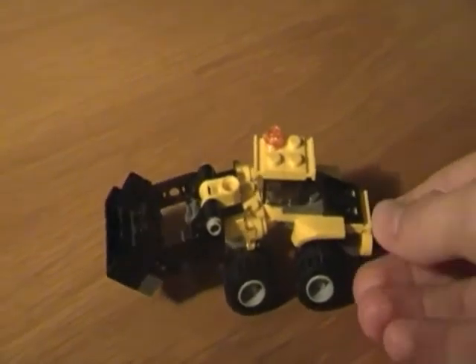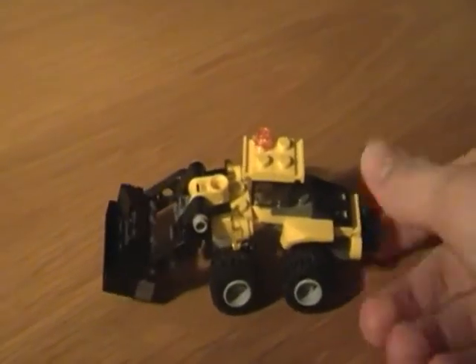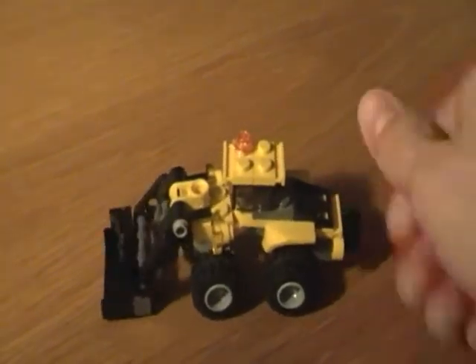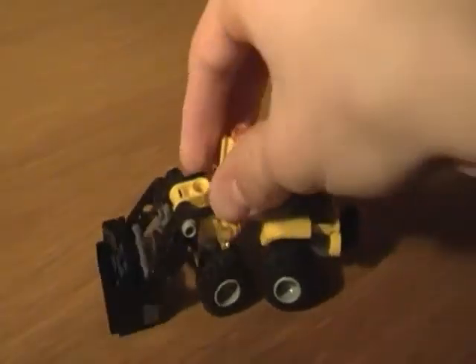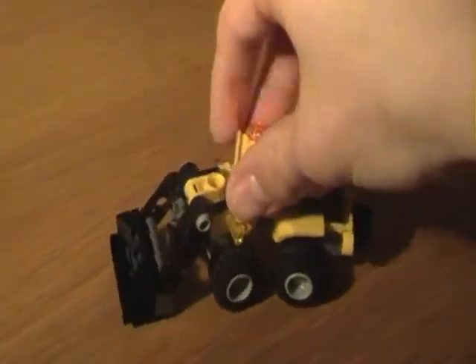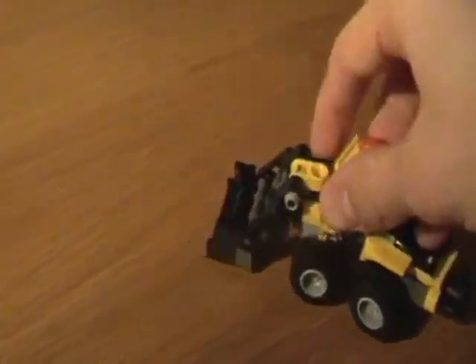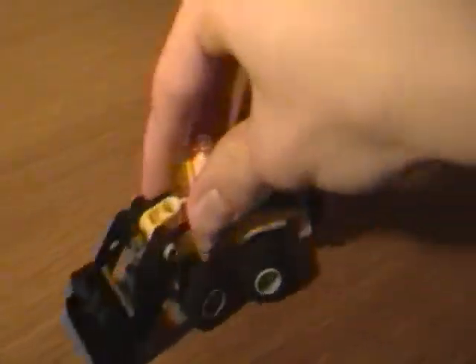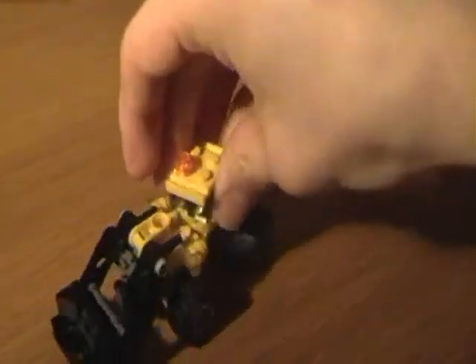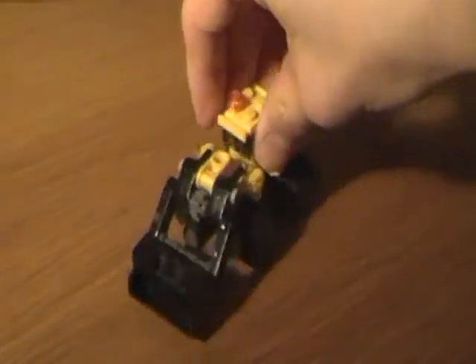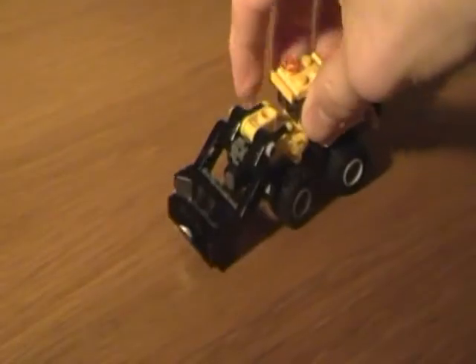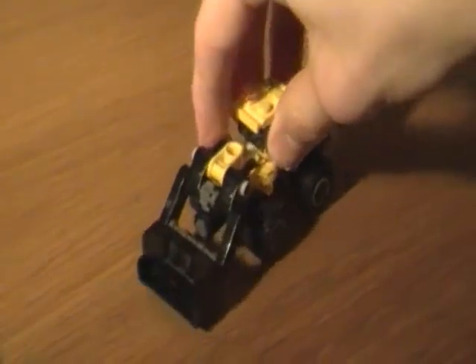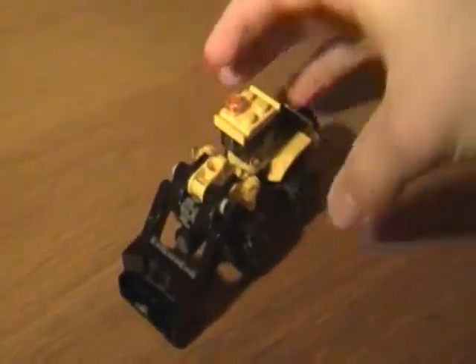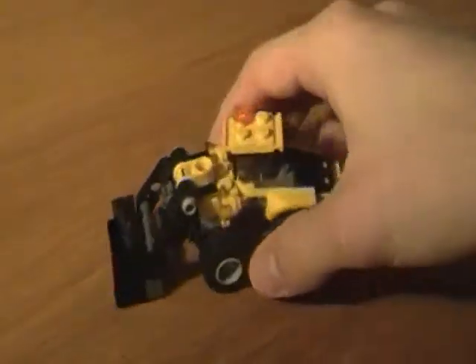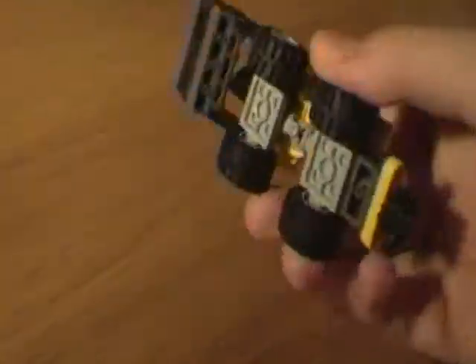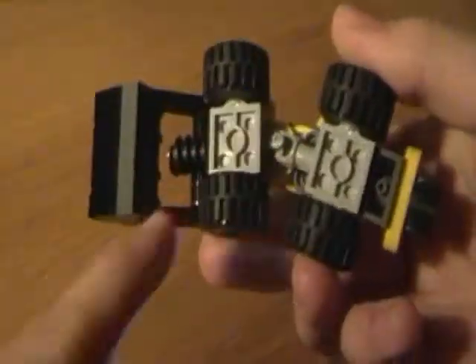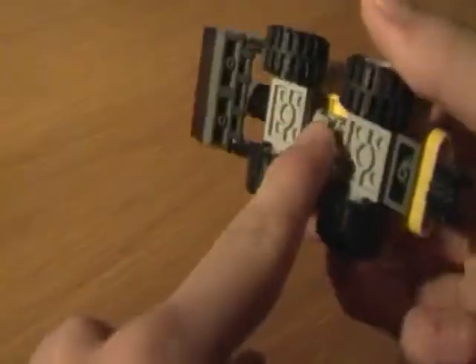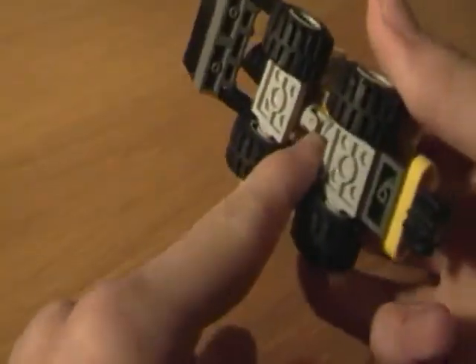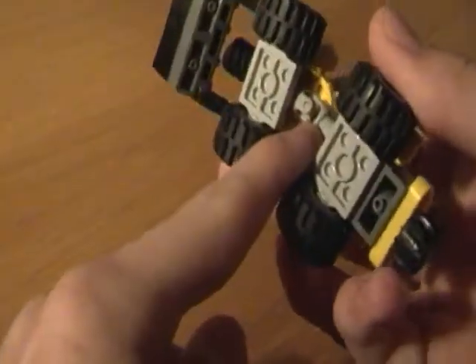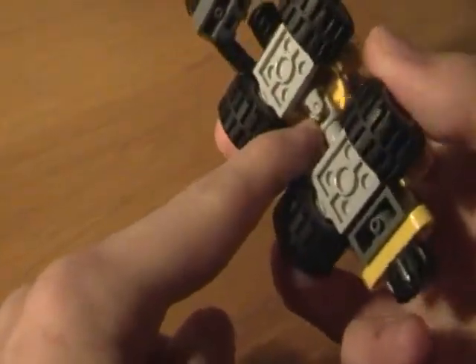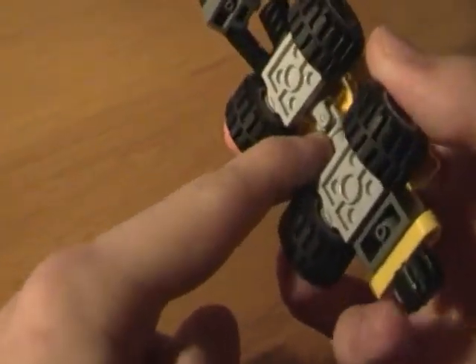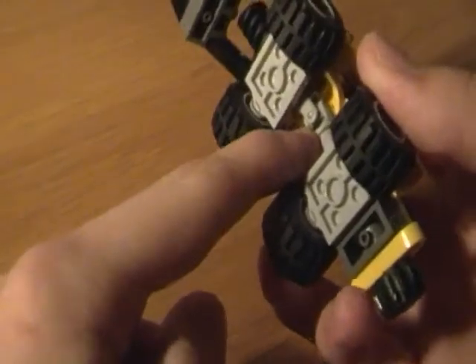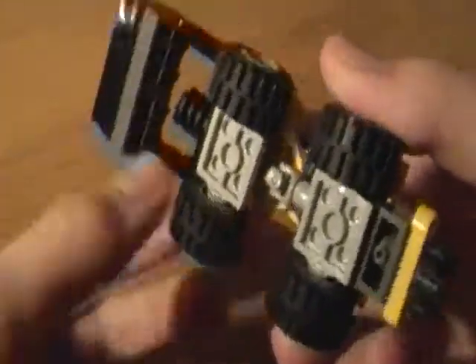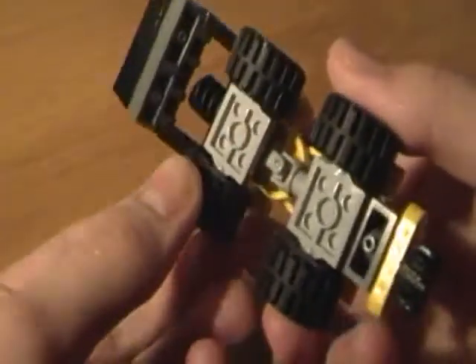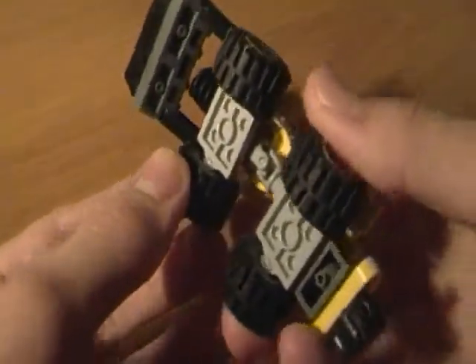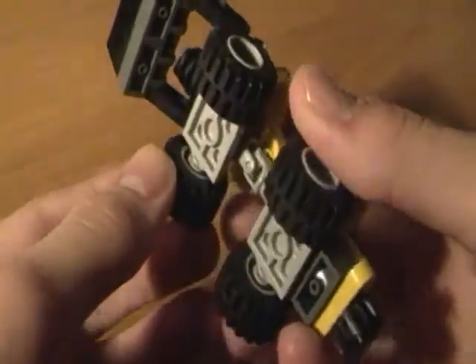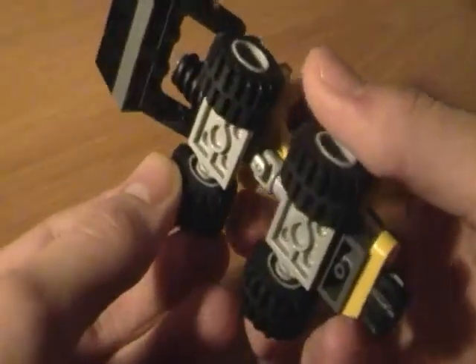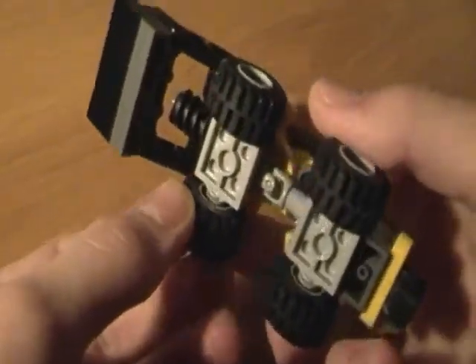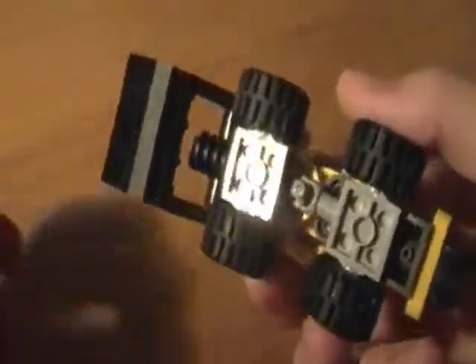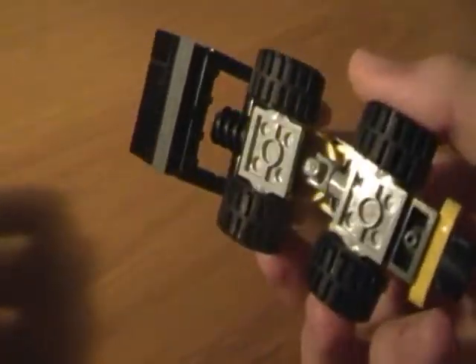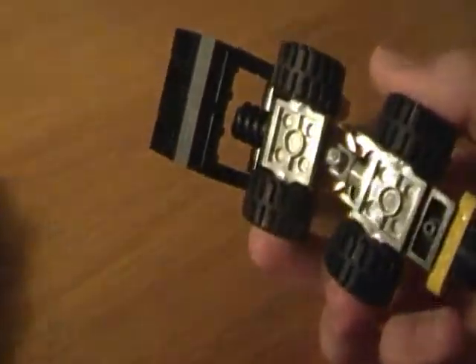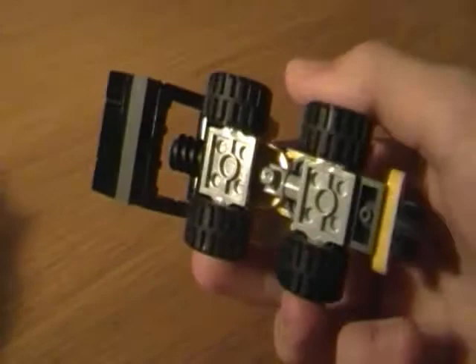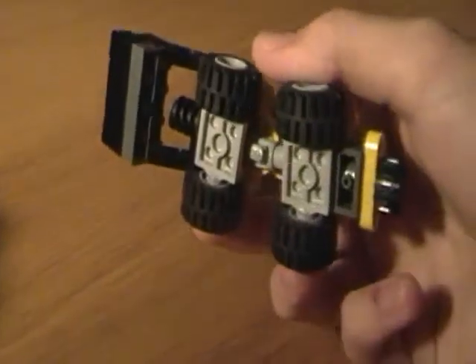Now I will show you some pictures so you can build it yourself, hopefully. If you don't have the universal joint piece, you can cheaply buy it on bricklink.com. I will post the link in the video description.